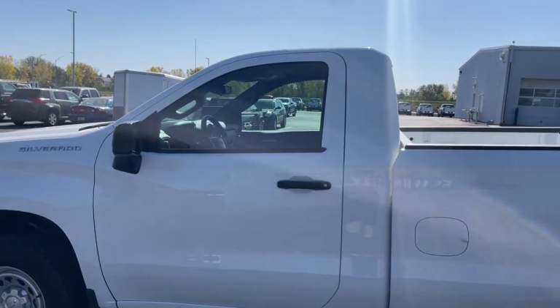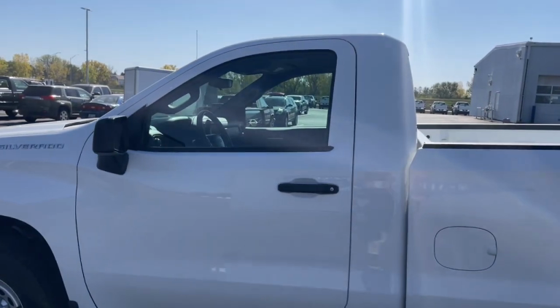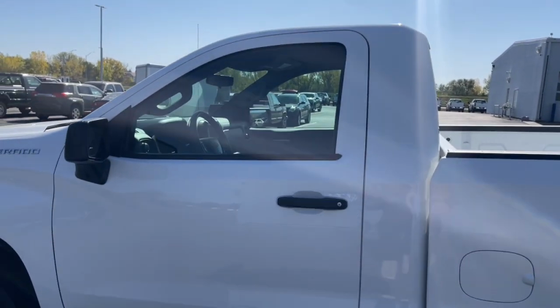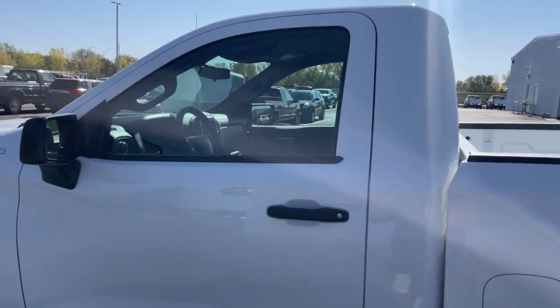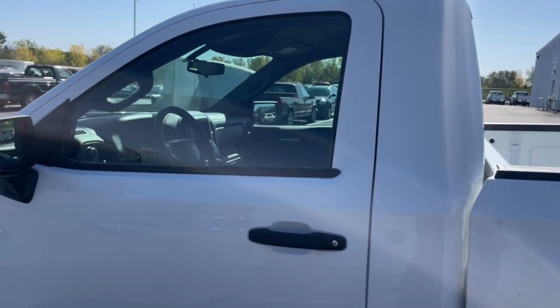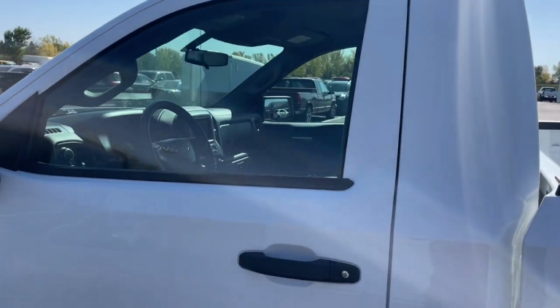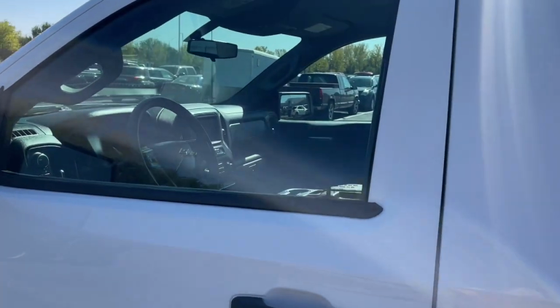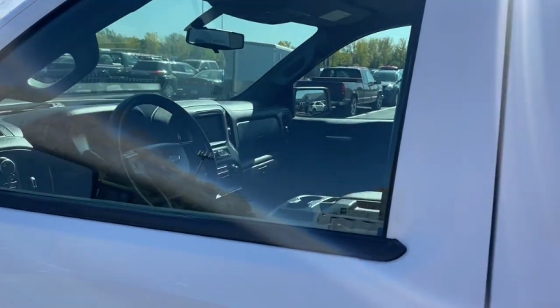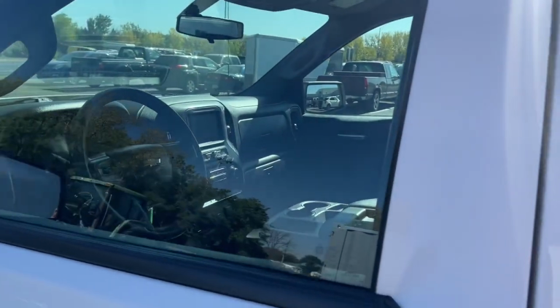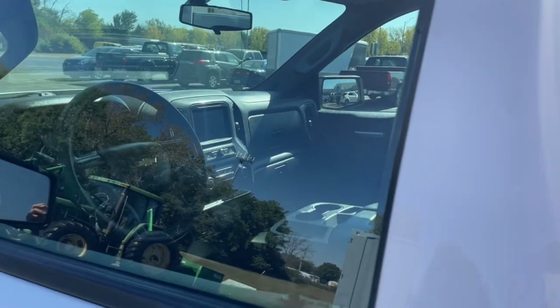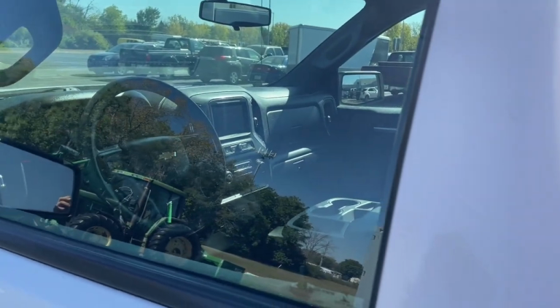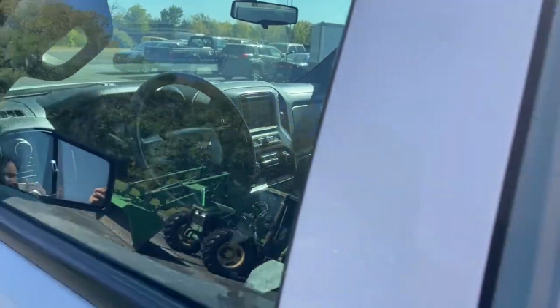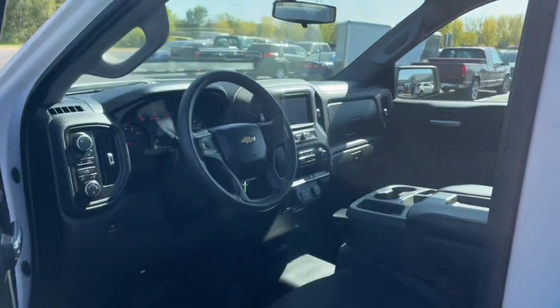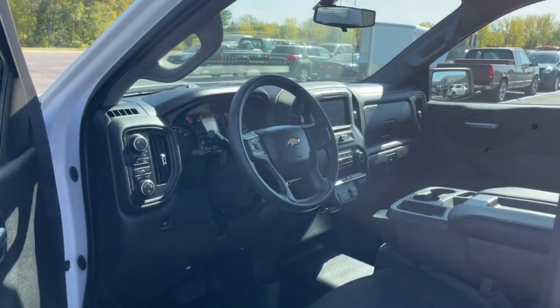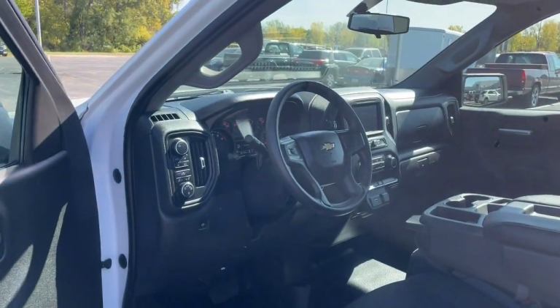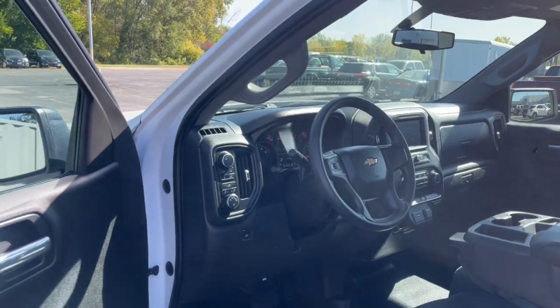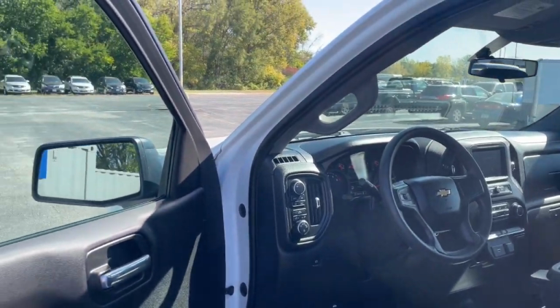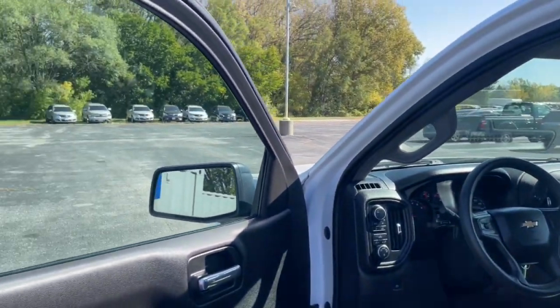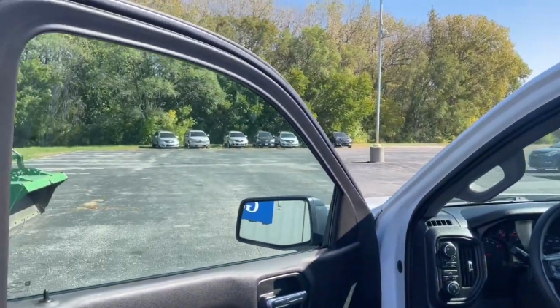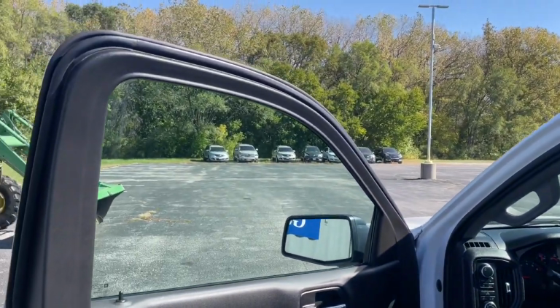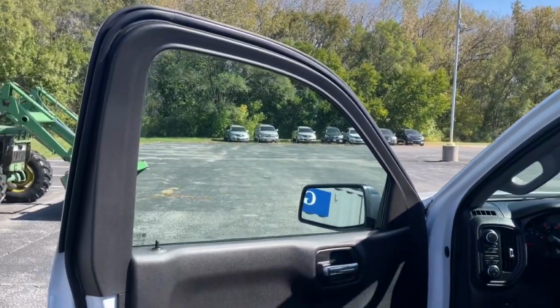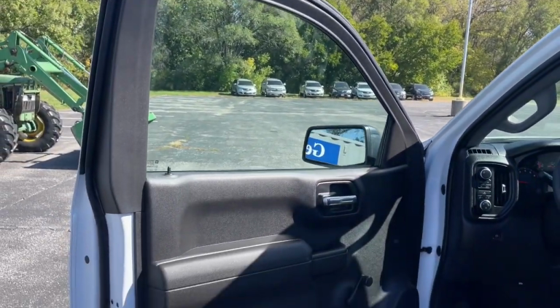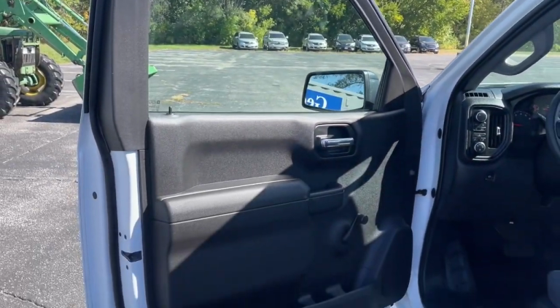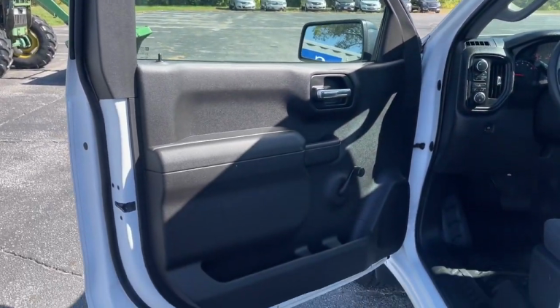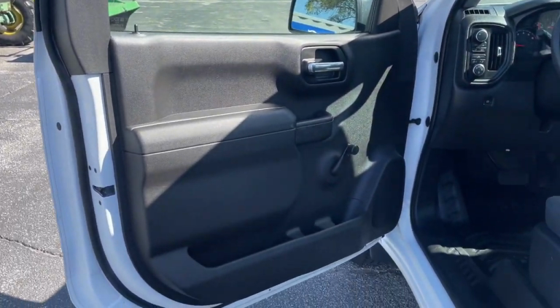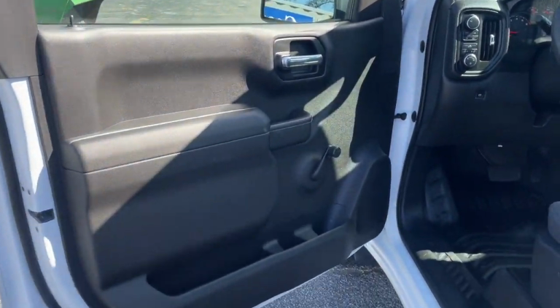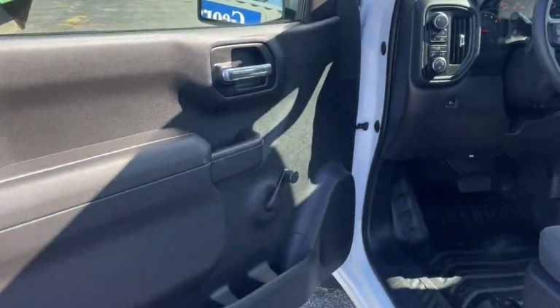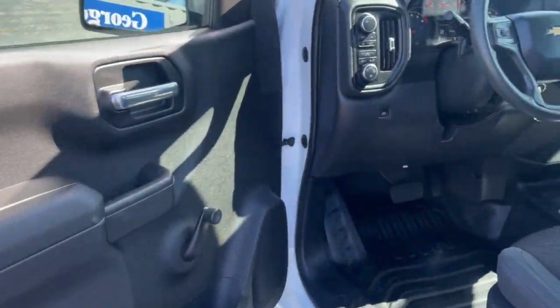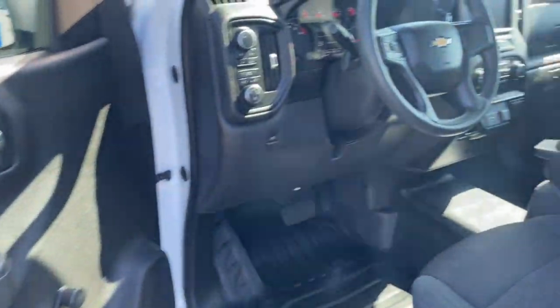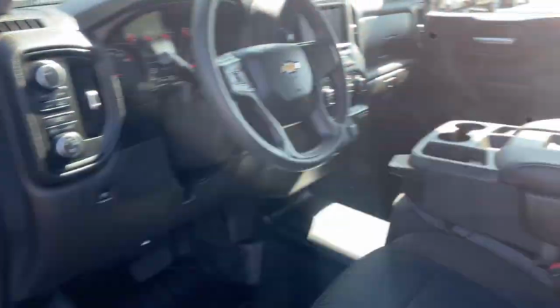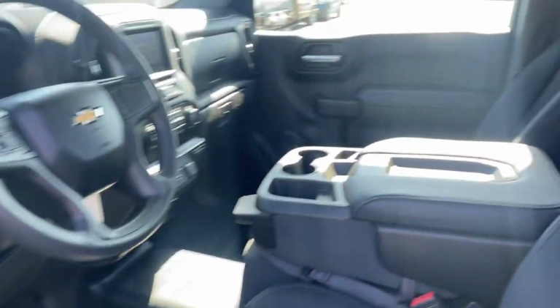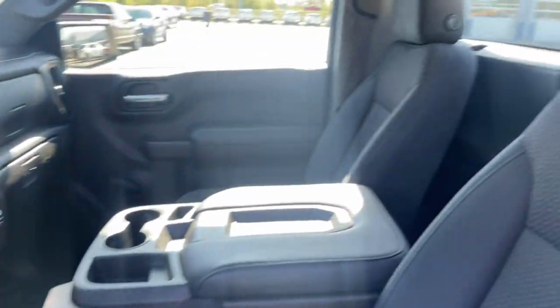The Chevrolet Silverado 1500: the full-size pickup that's strong, quiet, and dependable, with the latest technology to keep you connected while you get the job done.